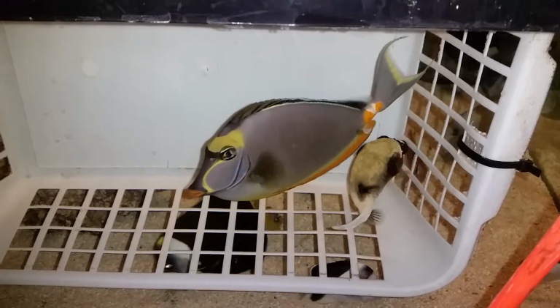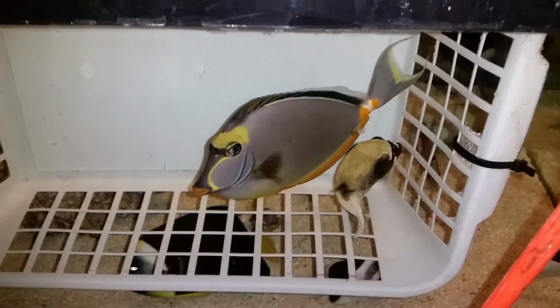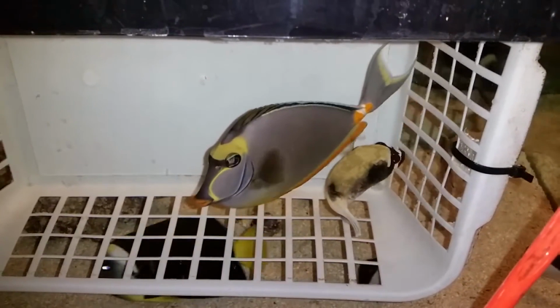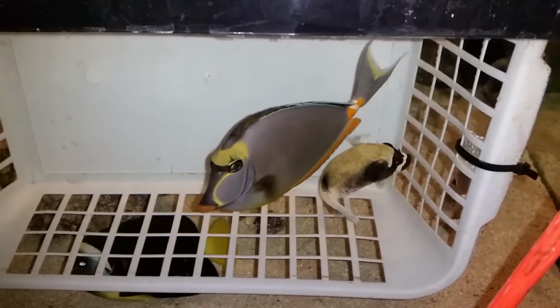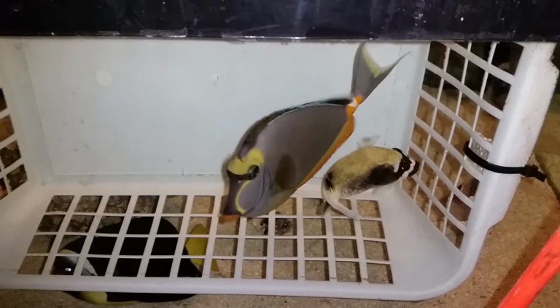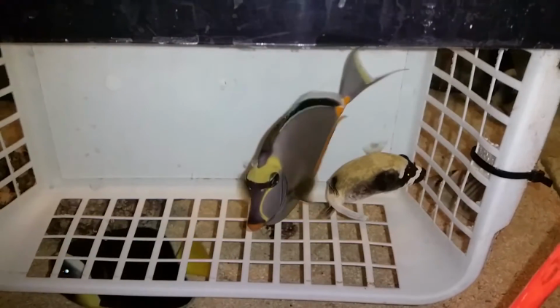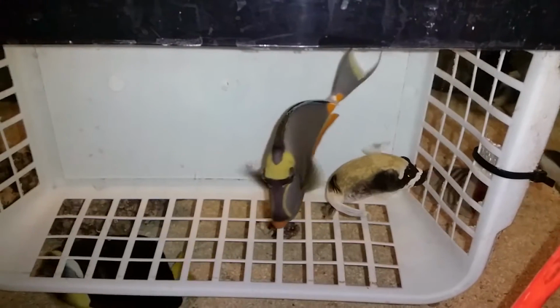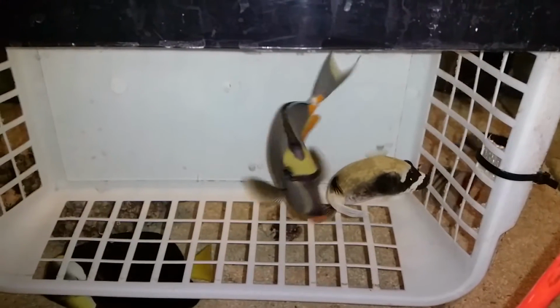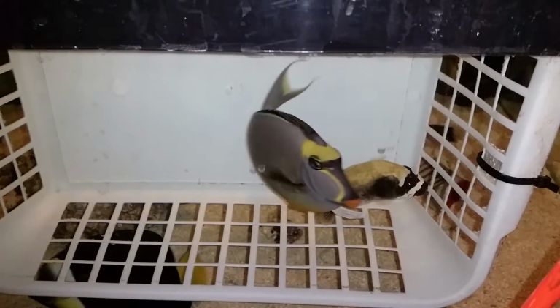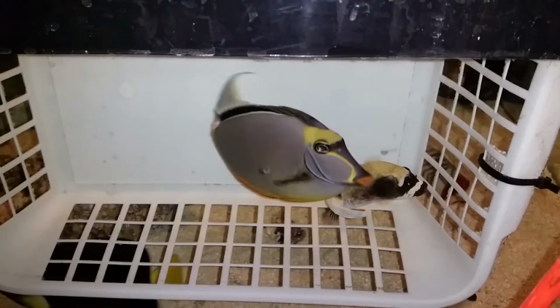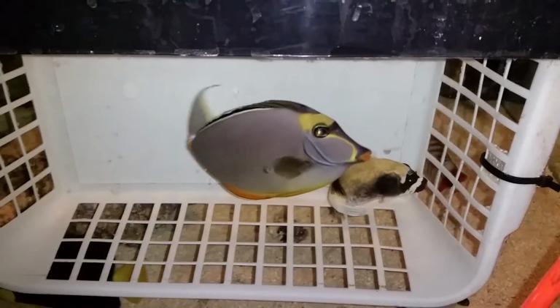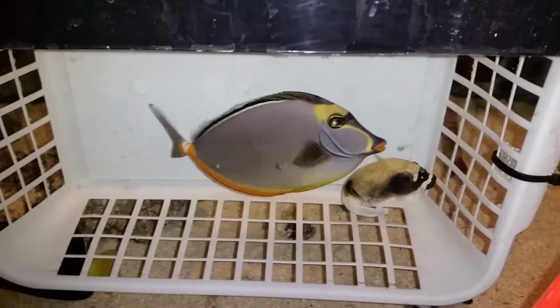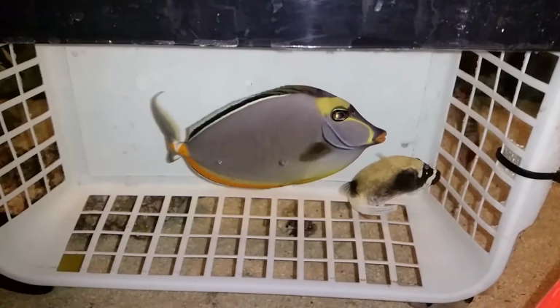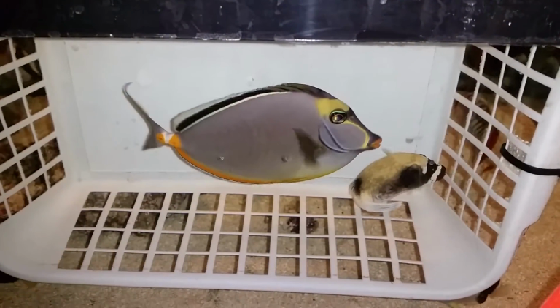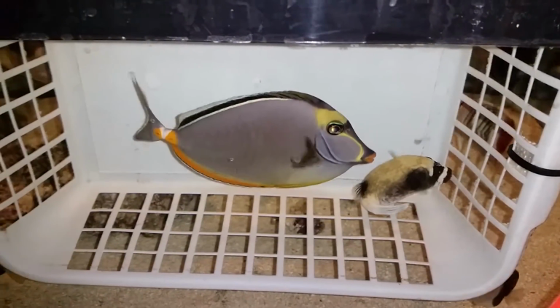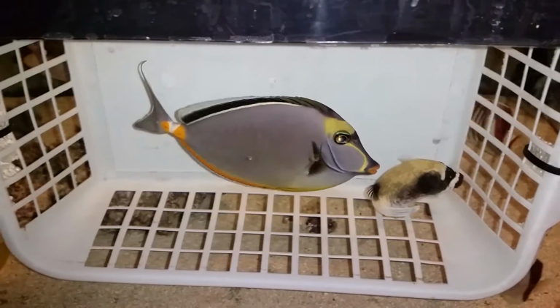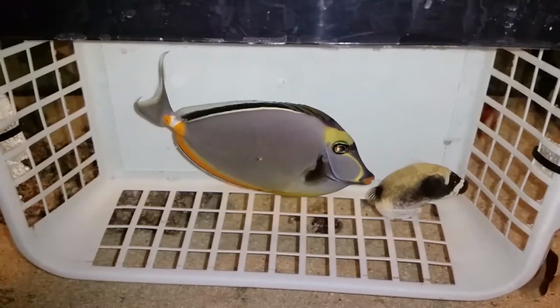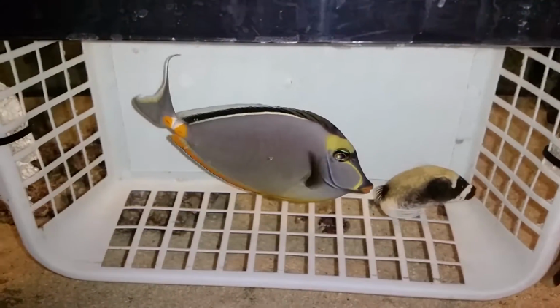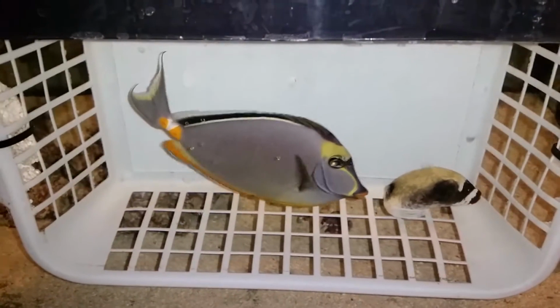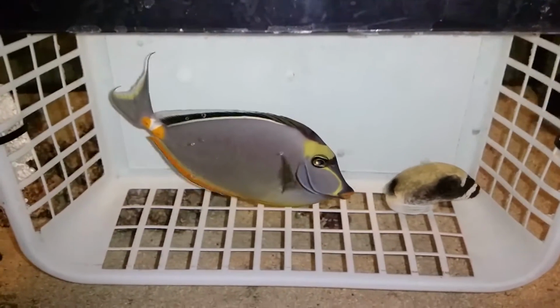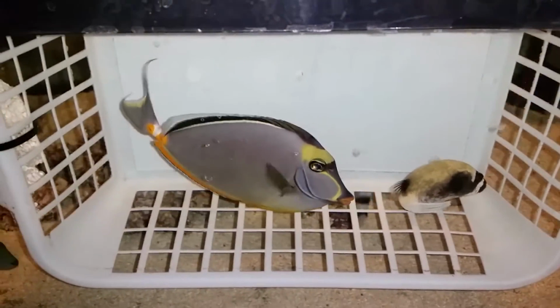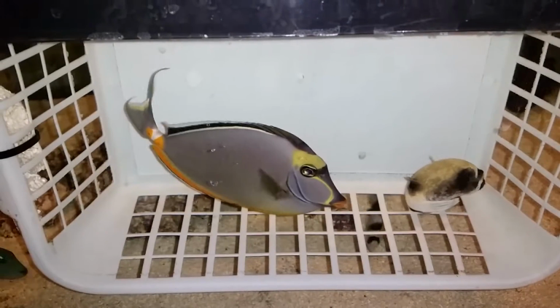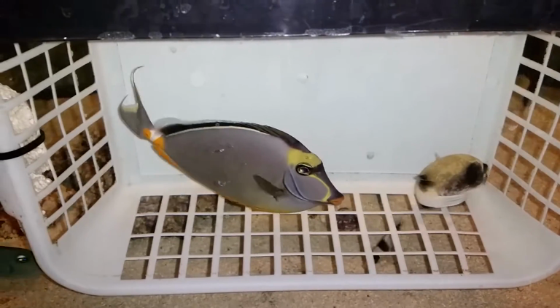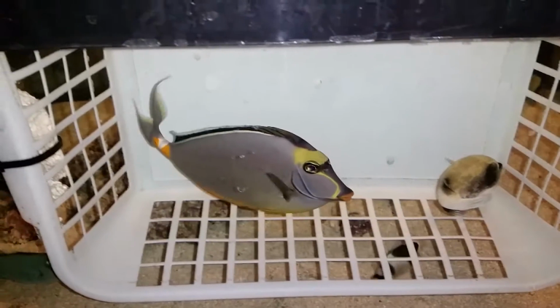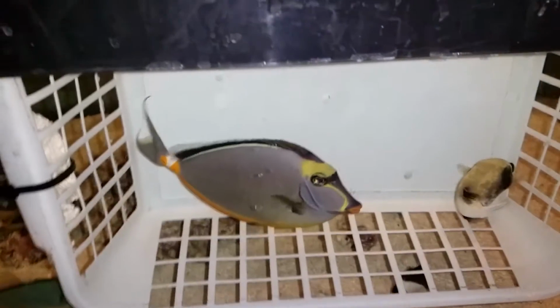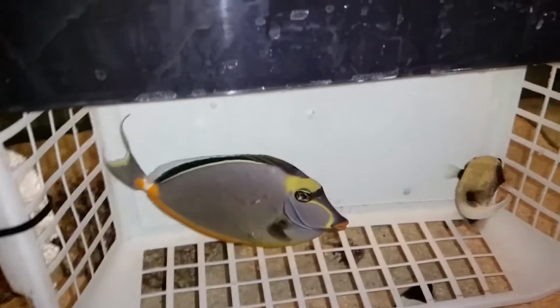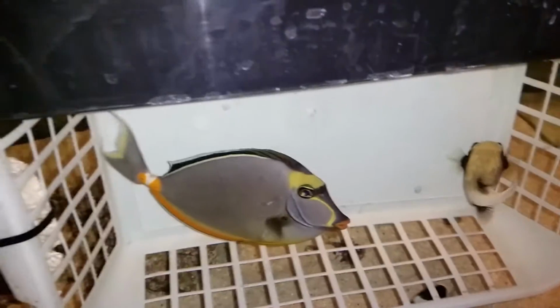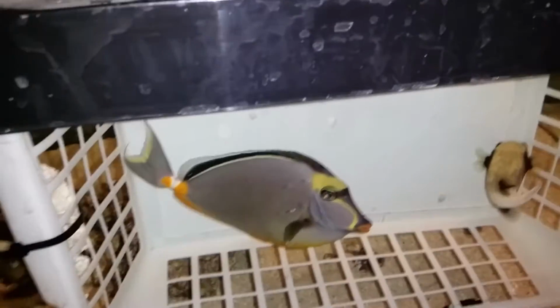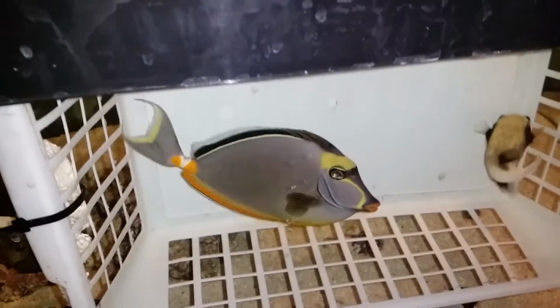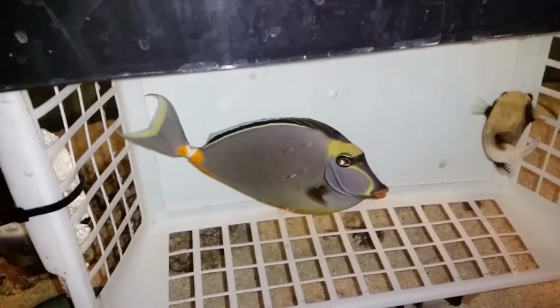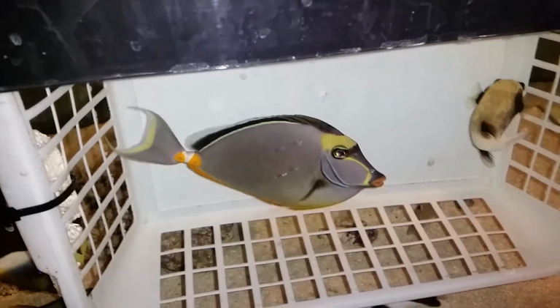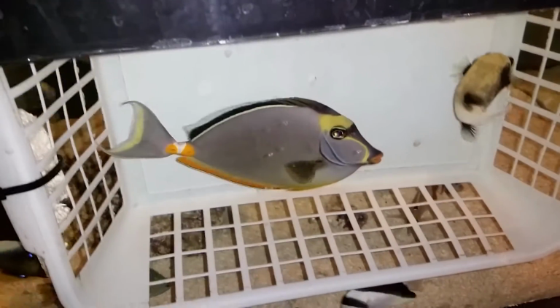The streamers are probably I would say three-quarter inches — decent size for a six and three-quarter inch Naso tang.